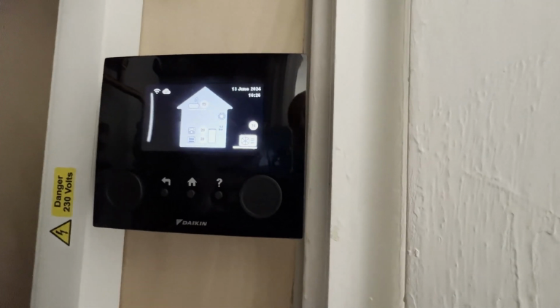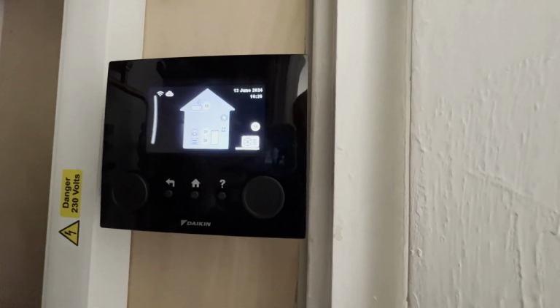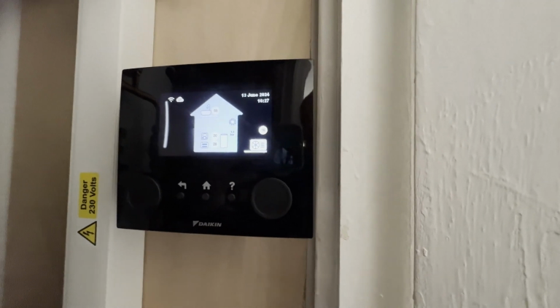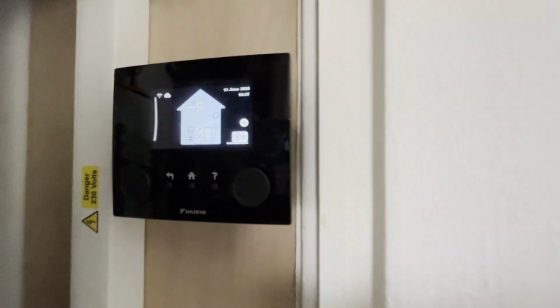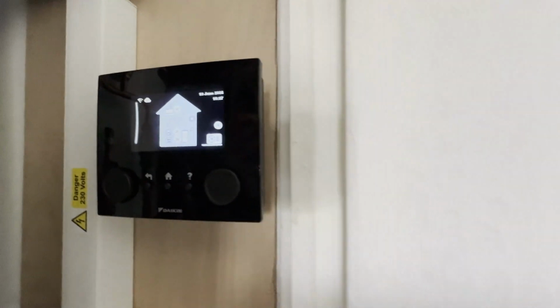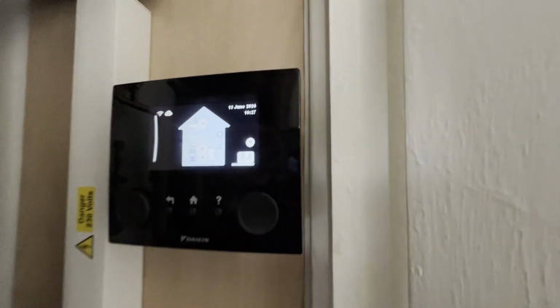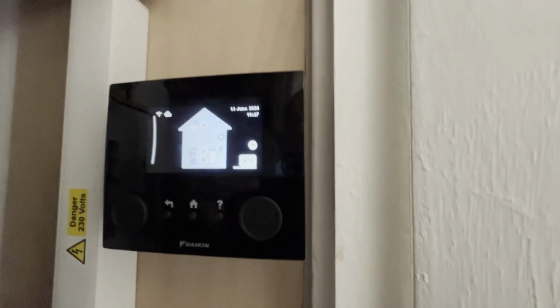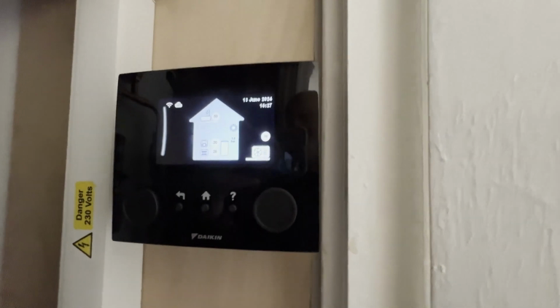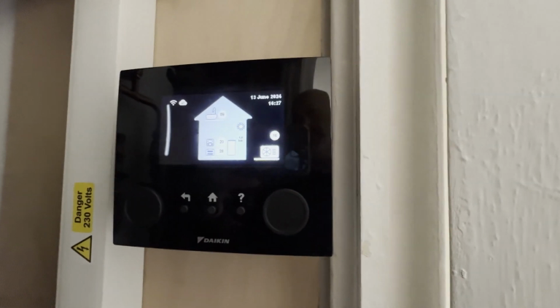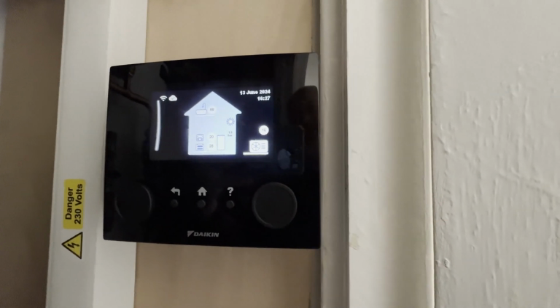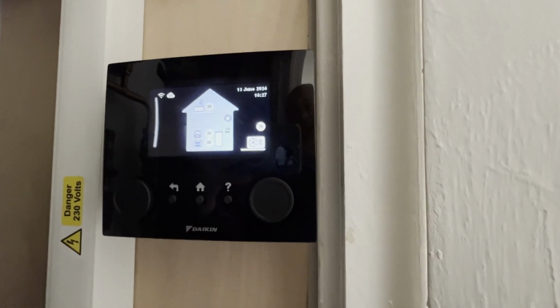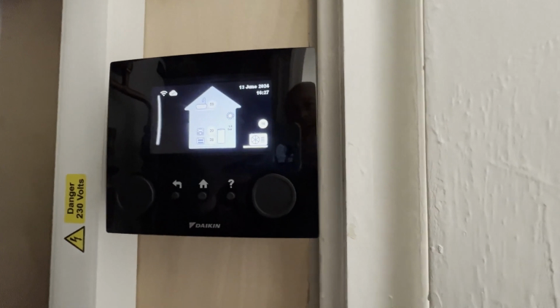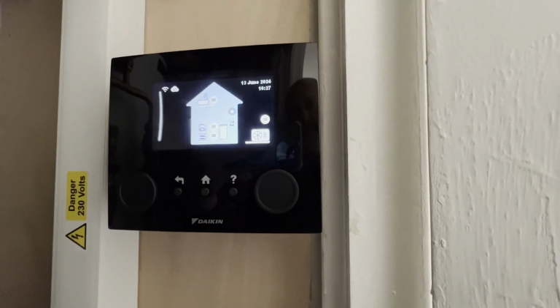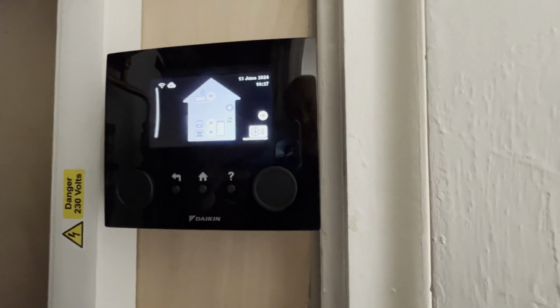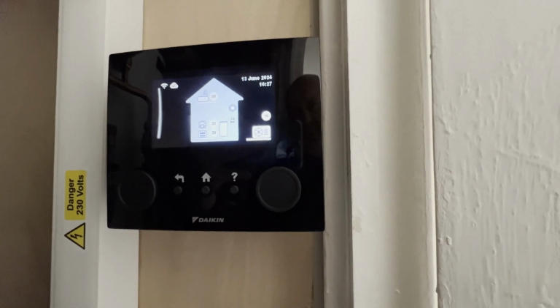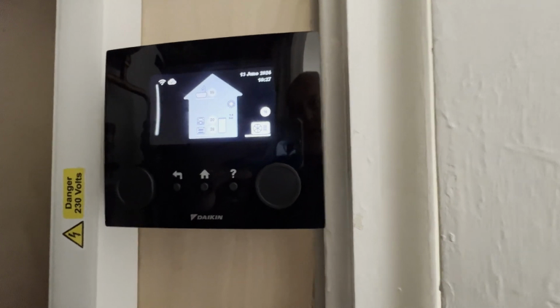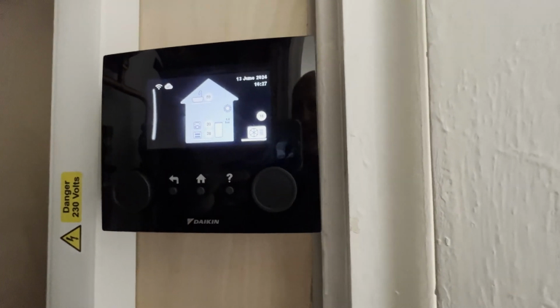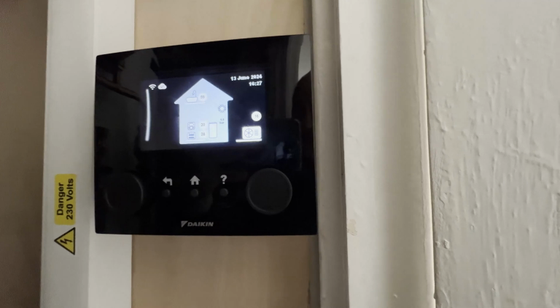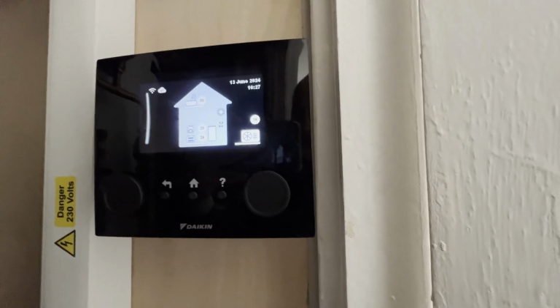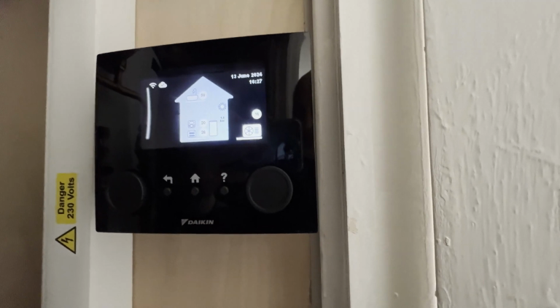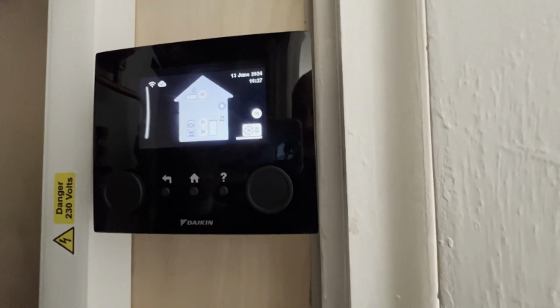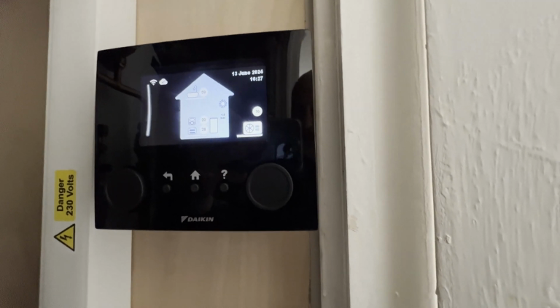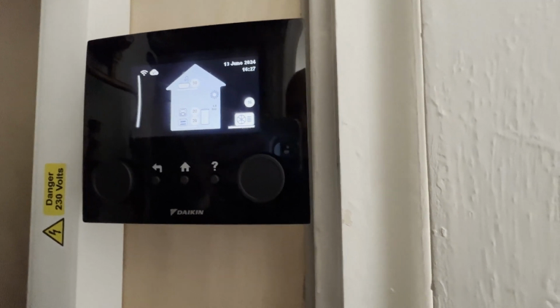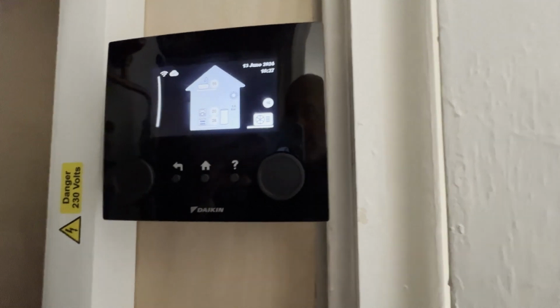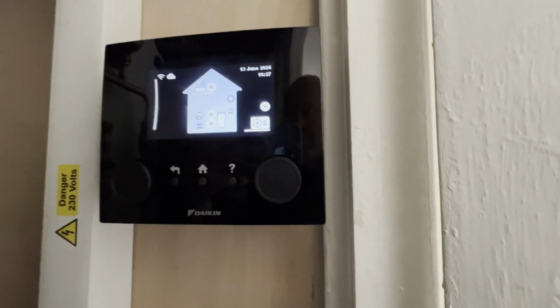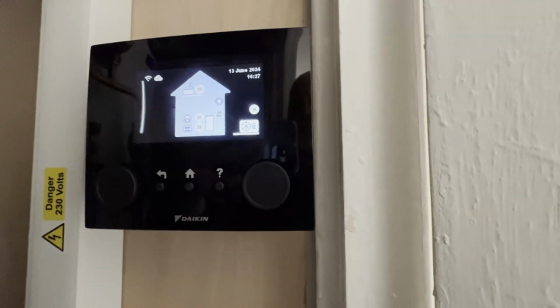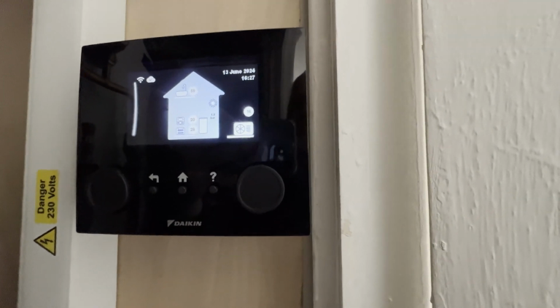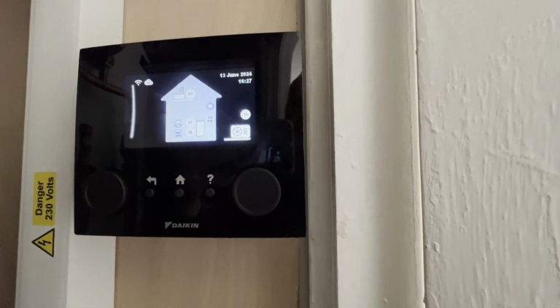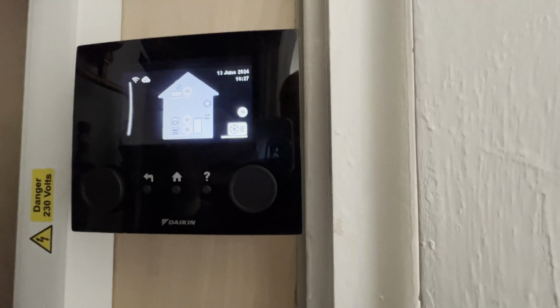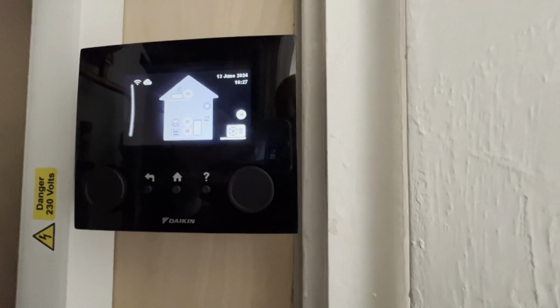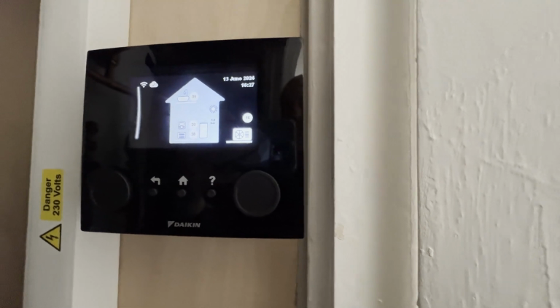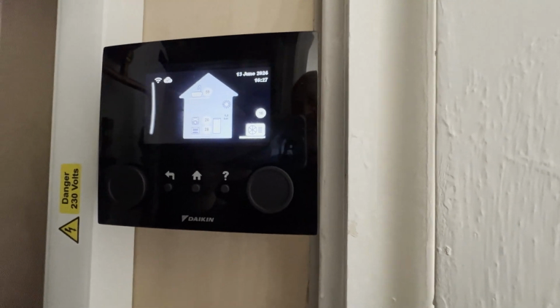The hot water is at 59 degrees — that's only because it's been testing. 1.5 bar pressure. 20 degrees indoor. And the flow temperature is 28 at the moment. Outside temperature is 16.